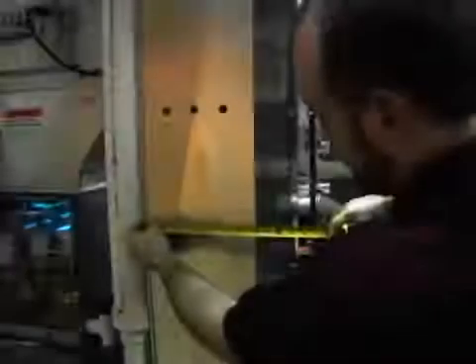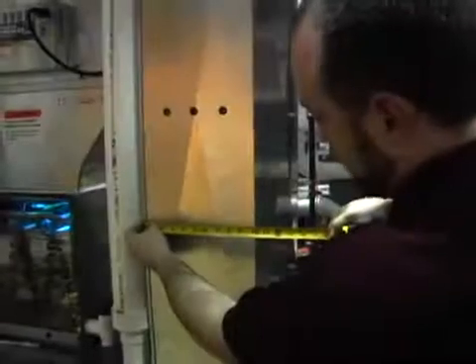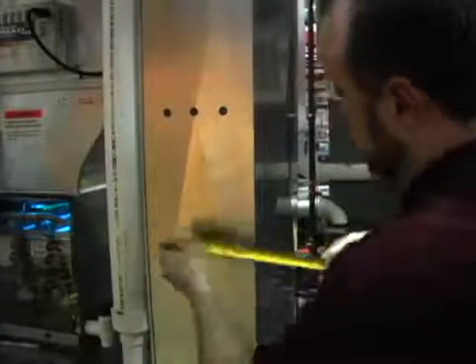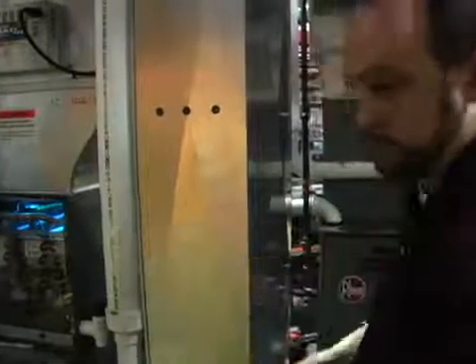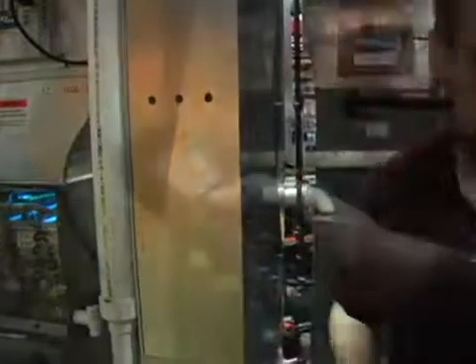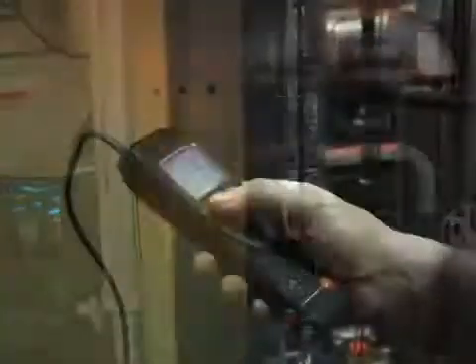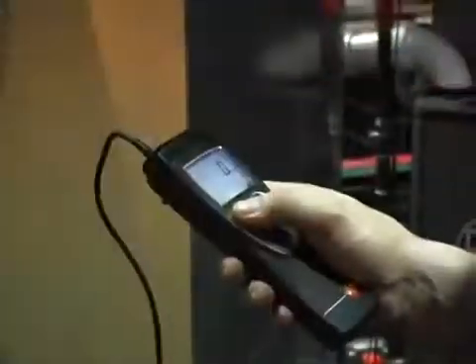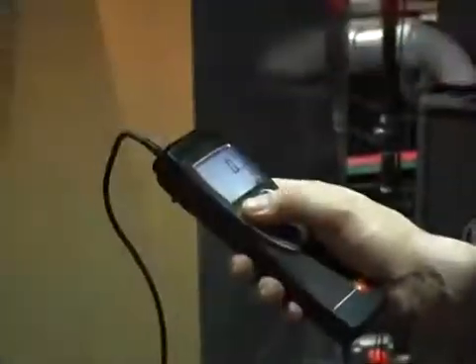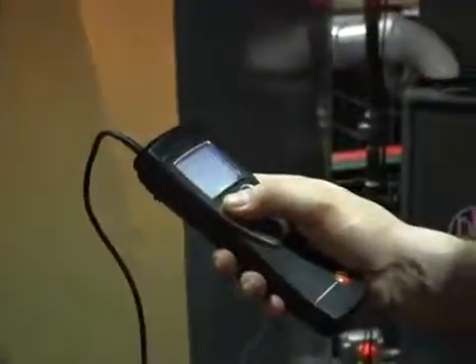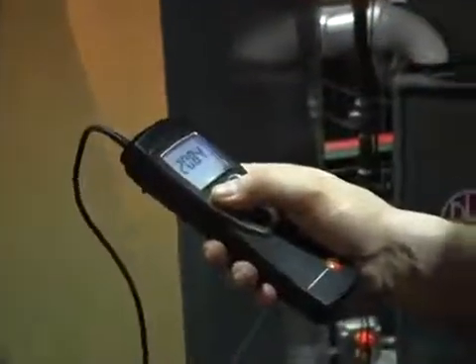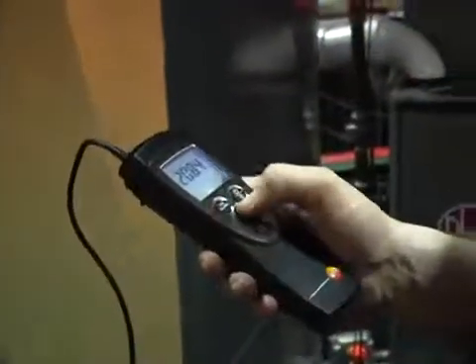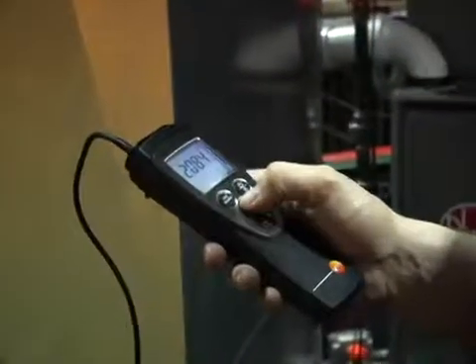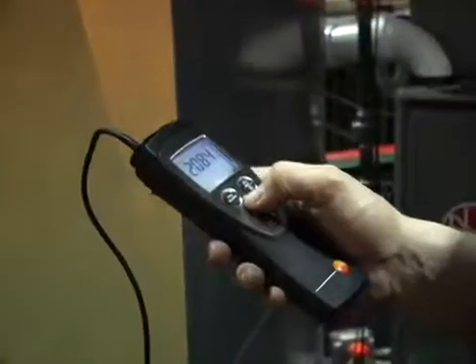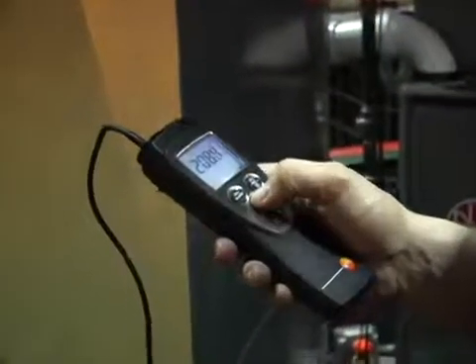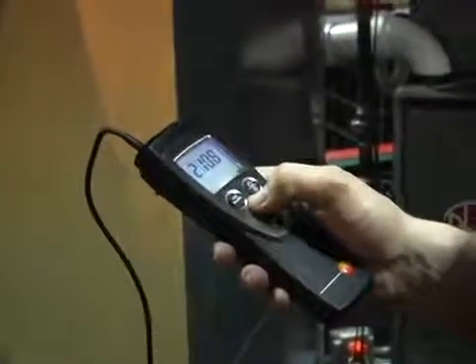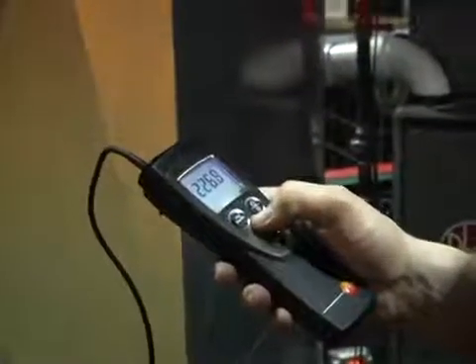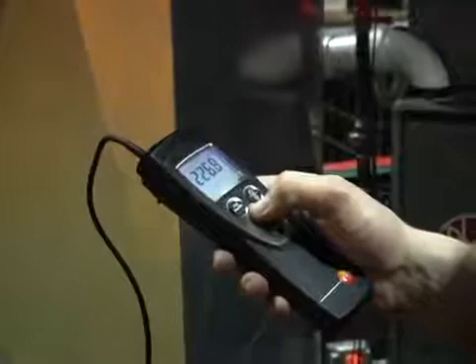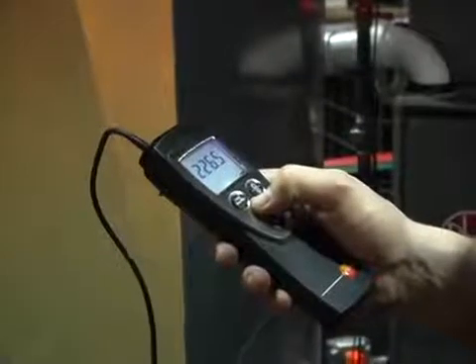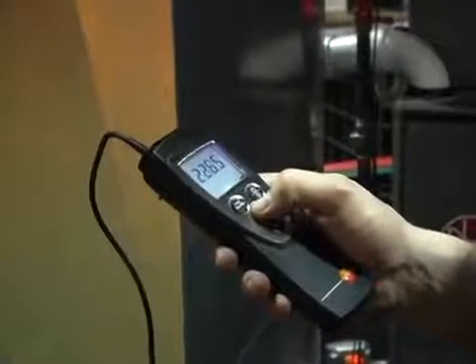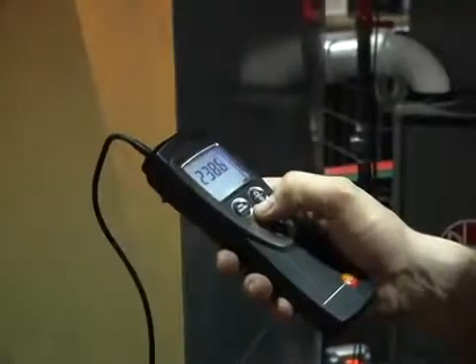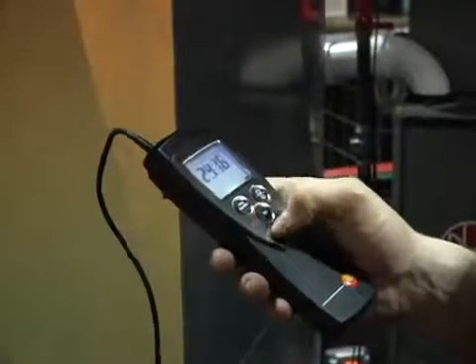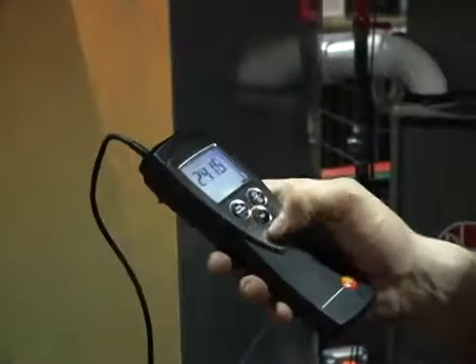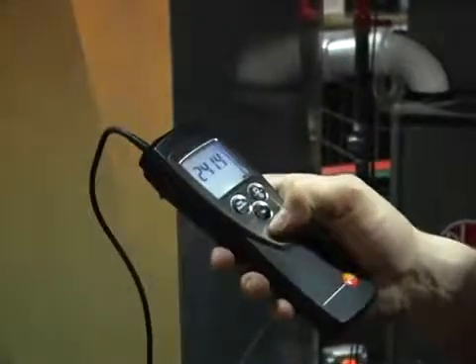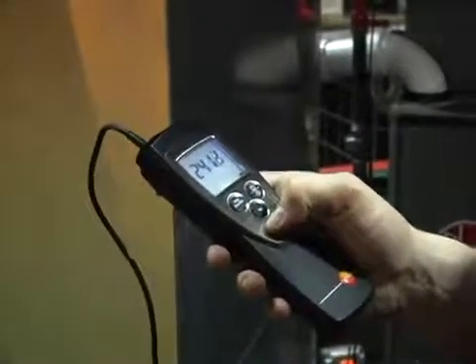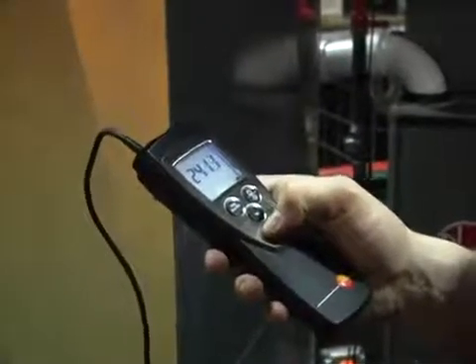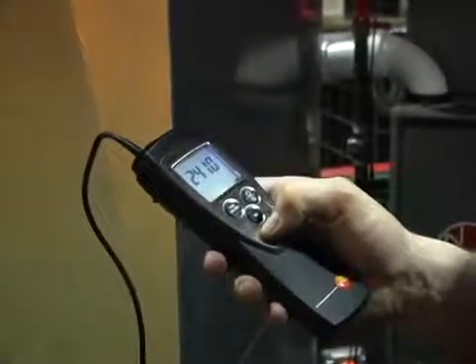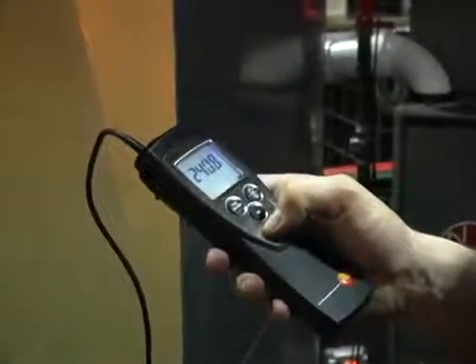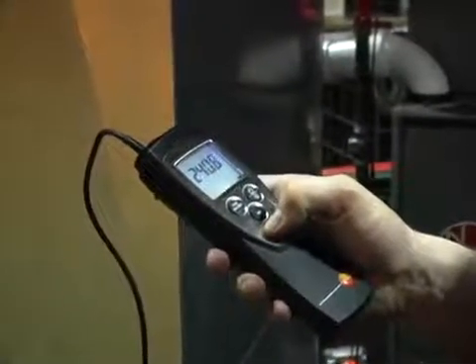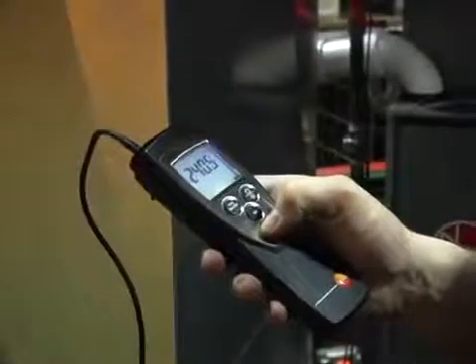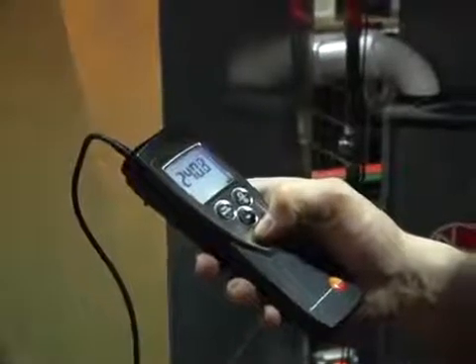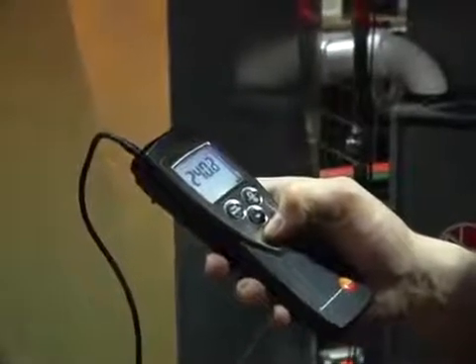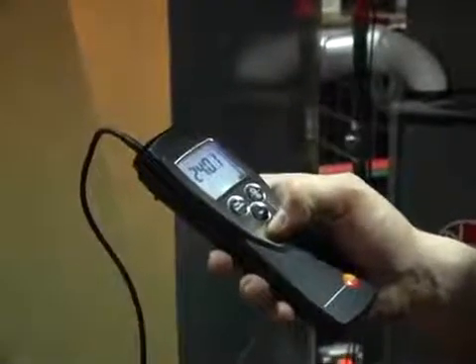Measuring airflow is very simple. First thing you do is measure the duct, and then you're going to input the duct size into the meter. You're going to run it up using the up and down arrow keys, and set it to the duct dimensions in square inches.